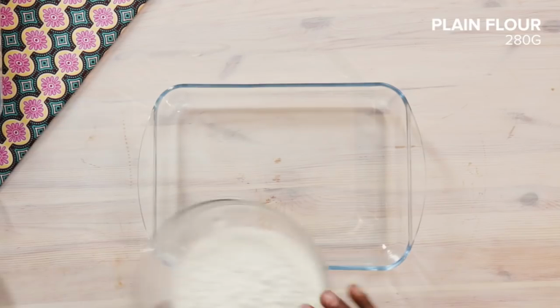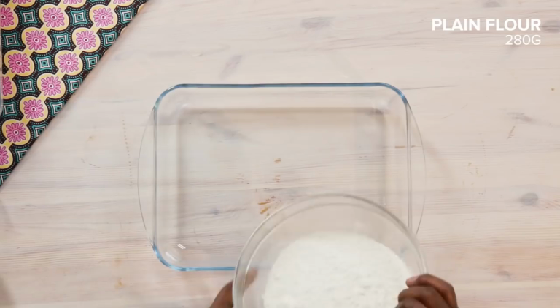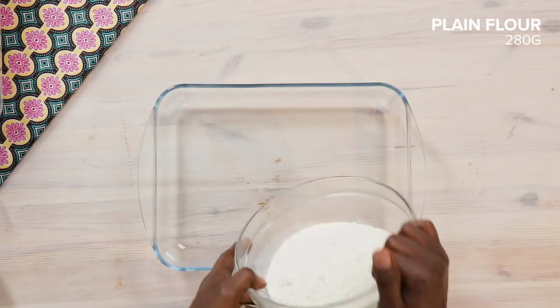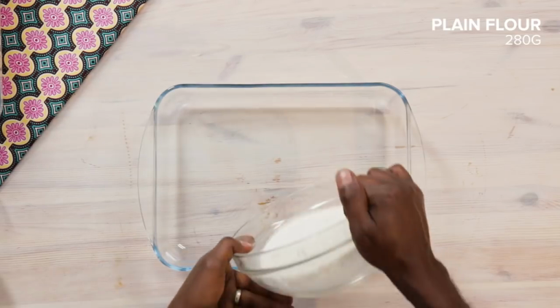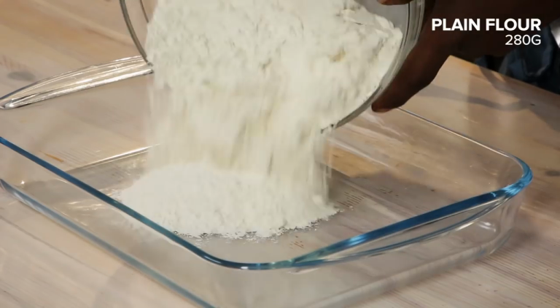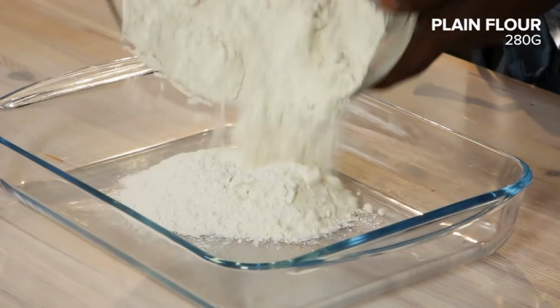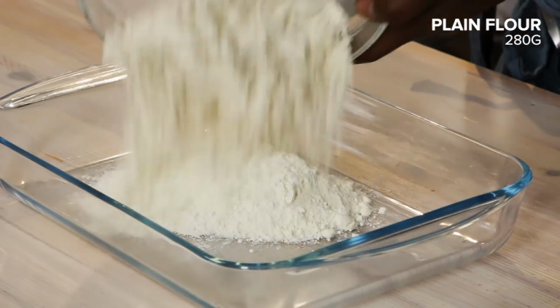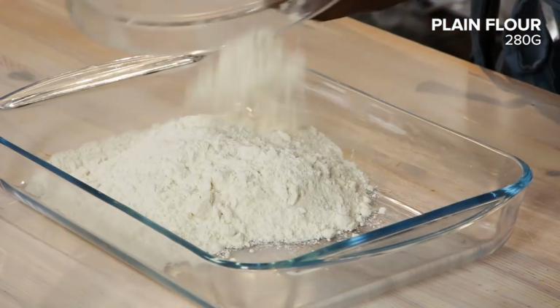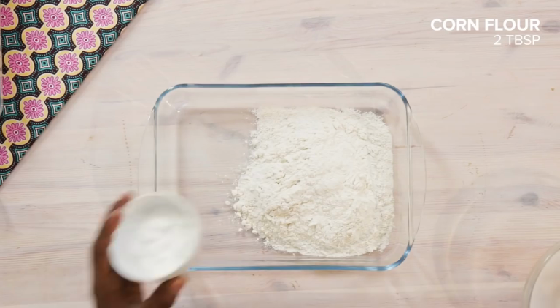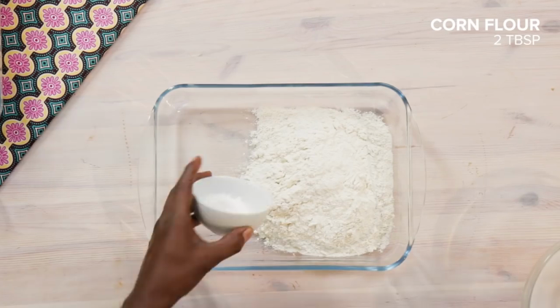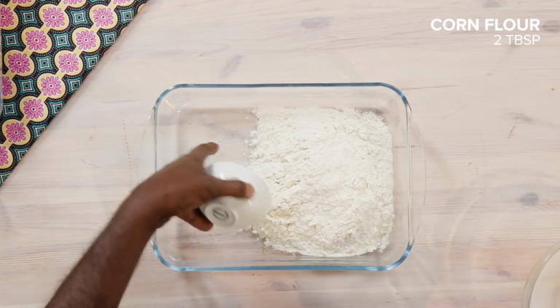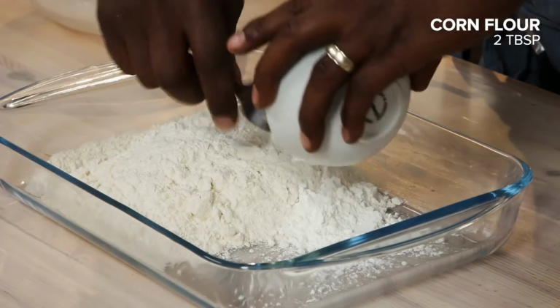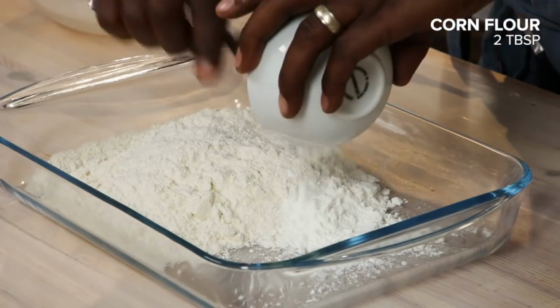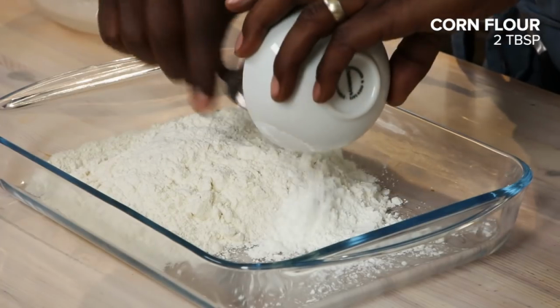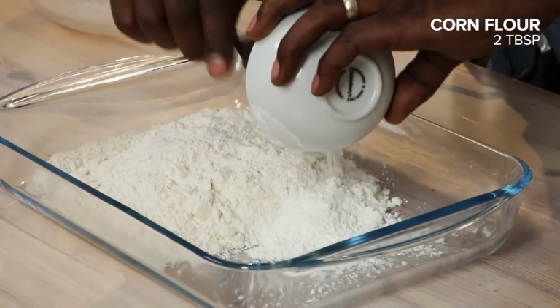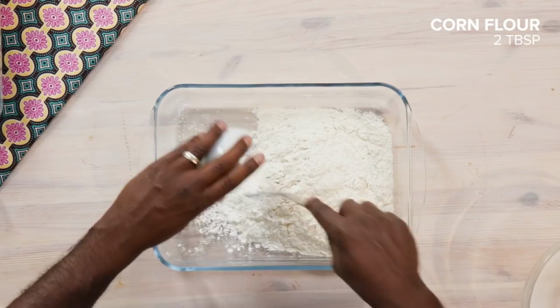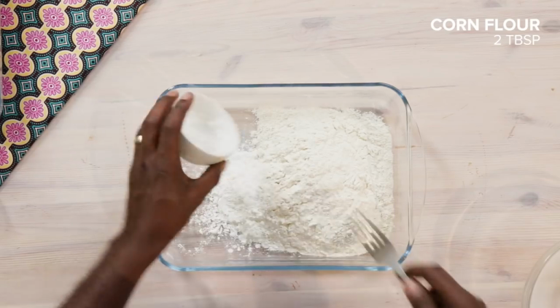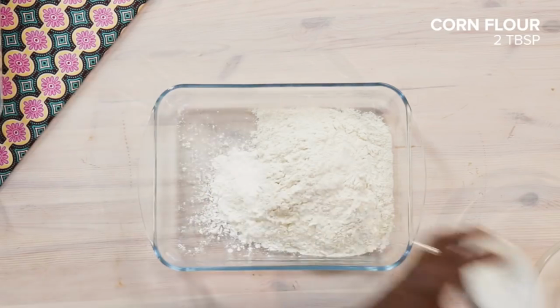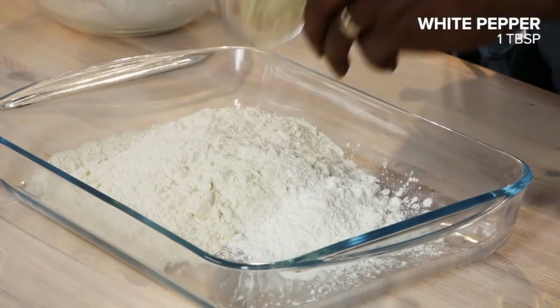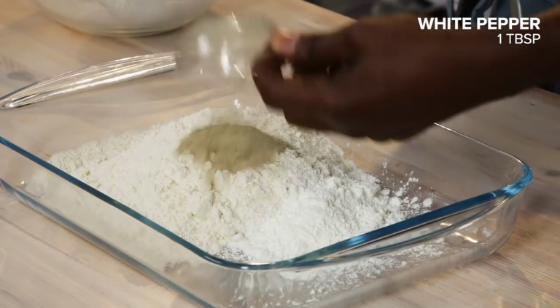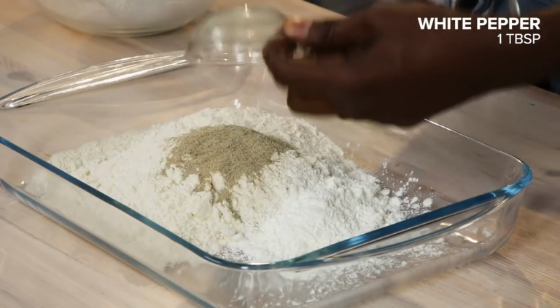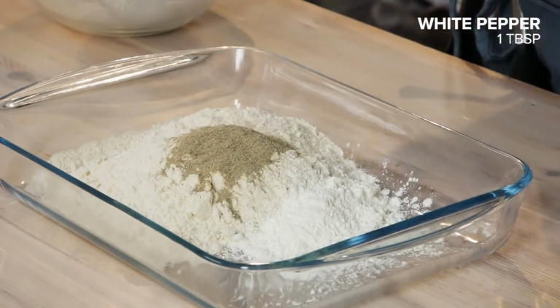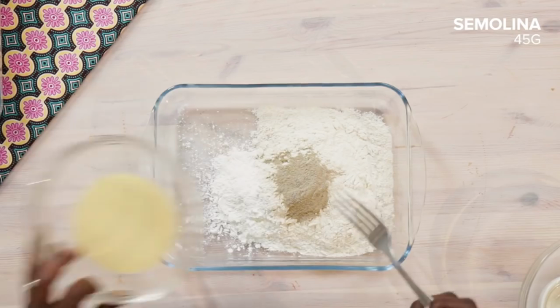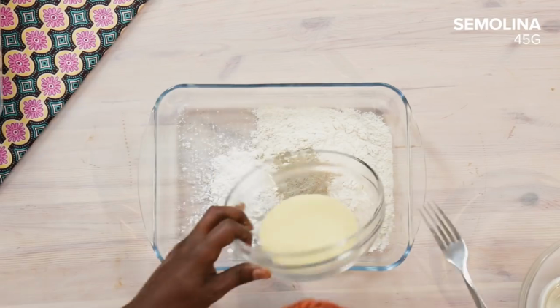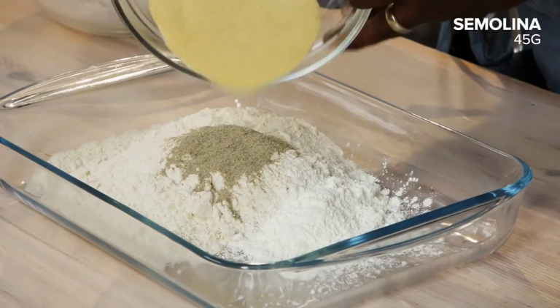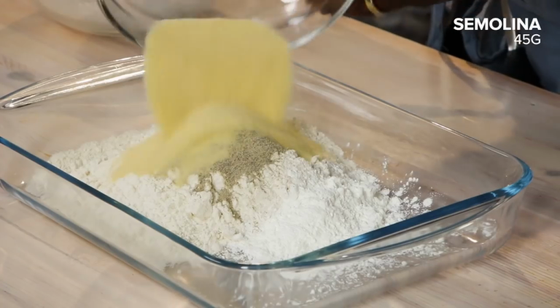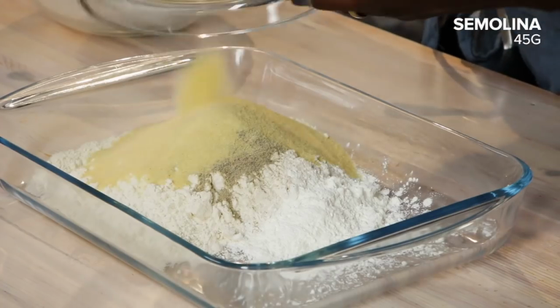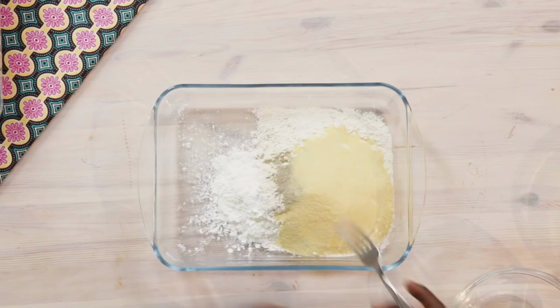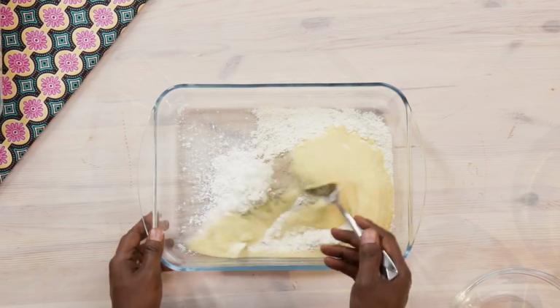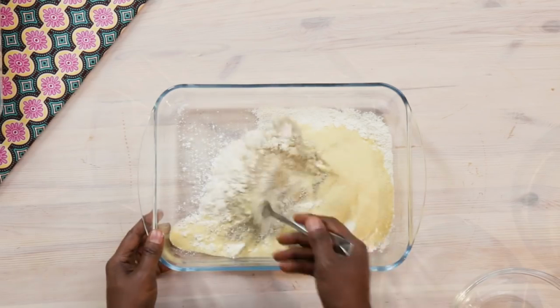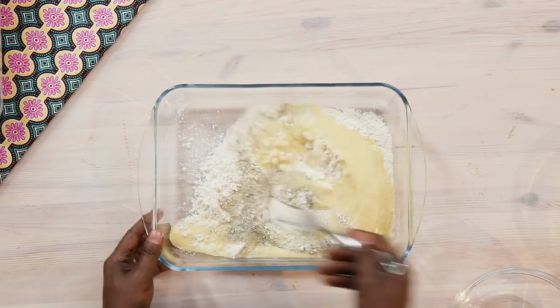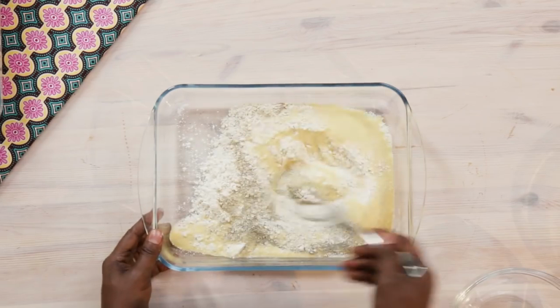I'm gonna dredge it — the semolina and the cornstarch are all there alongside the flour to make it crunchier. So we're just gonna whisk that together.